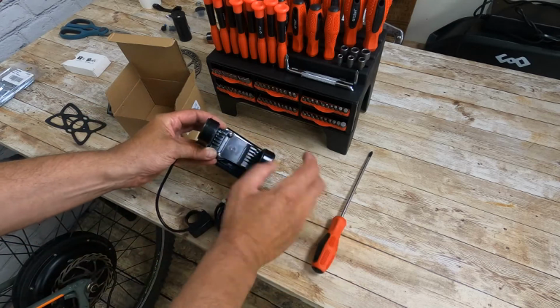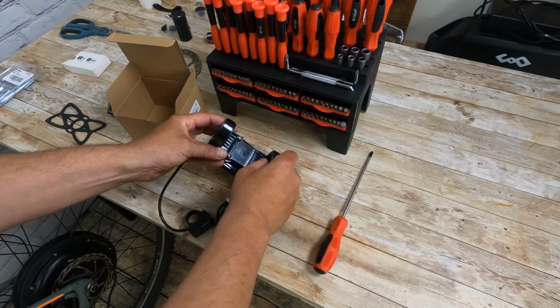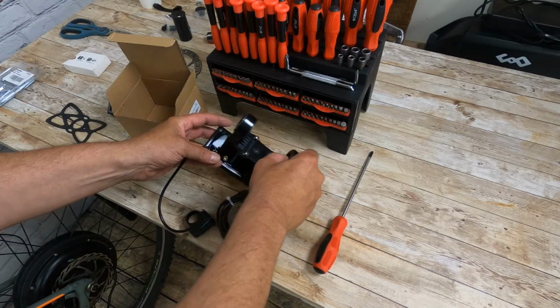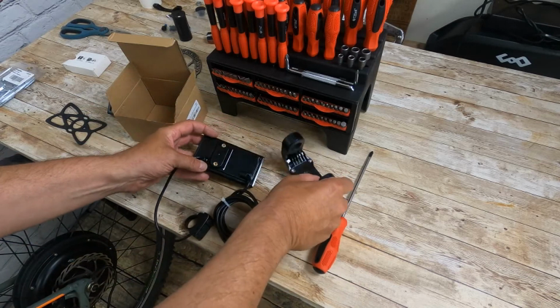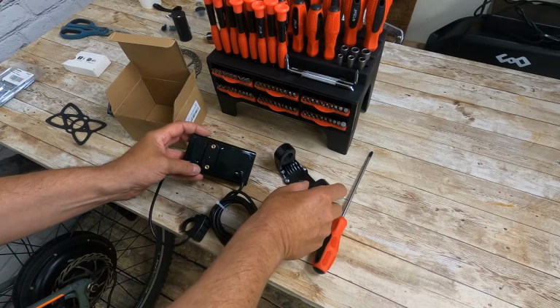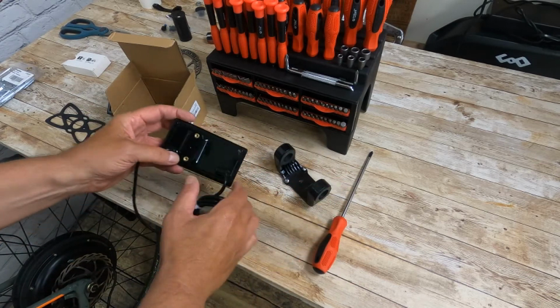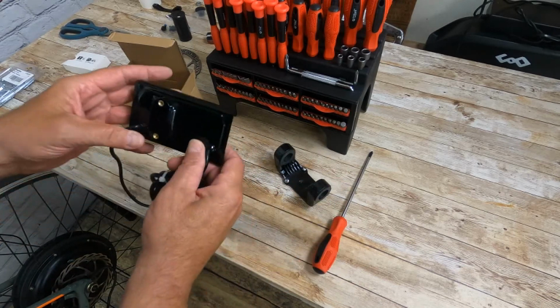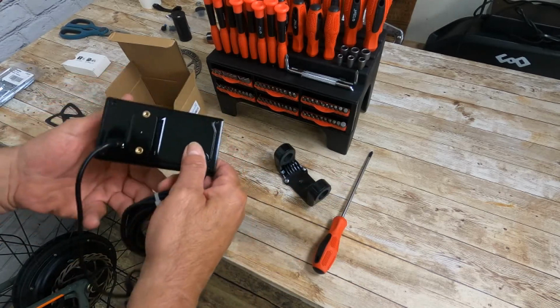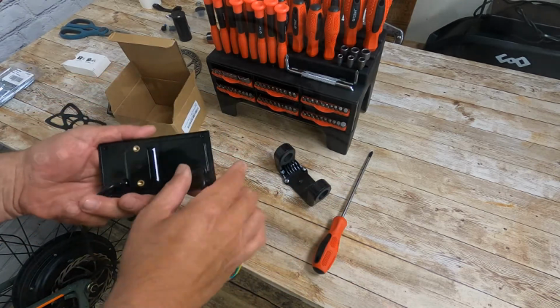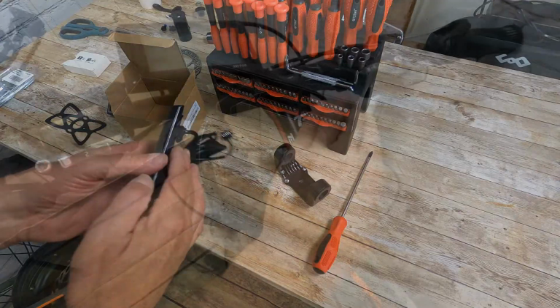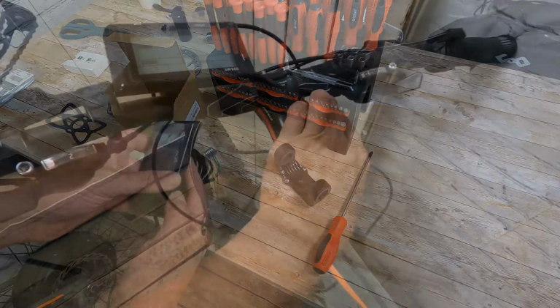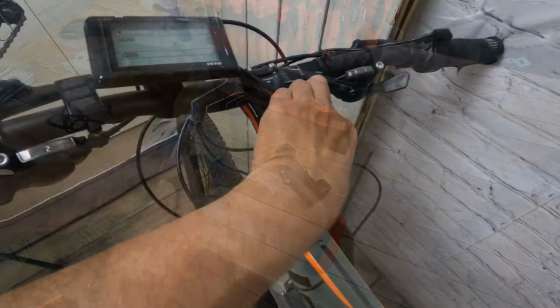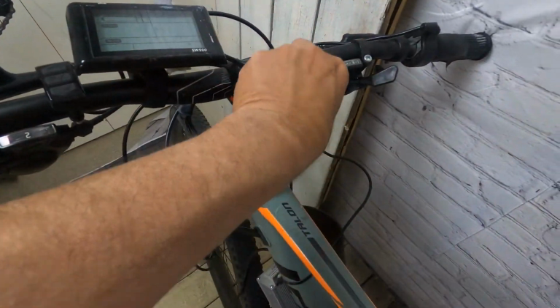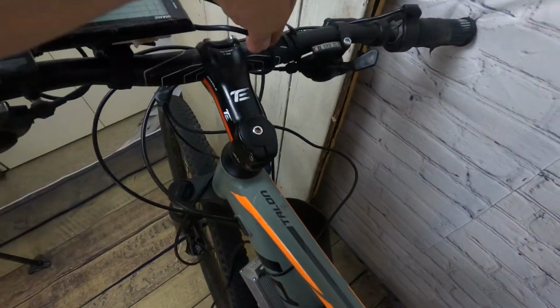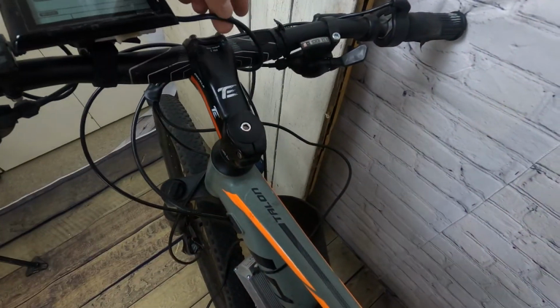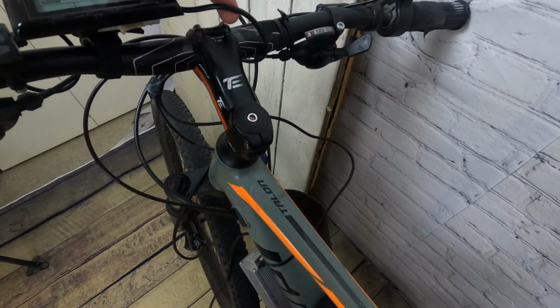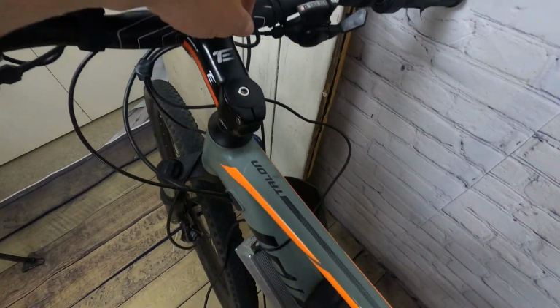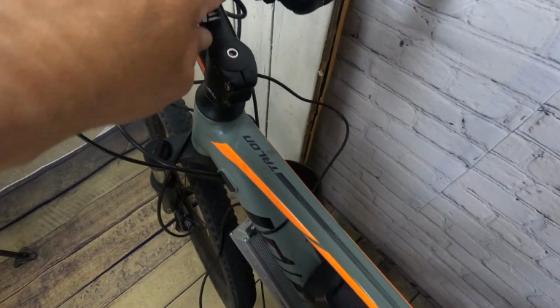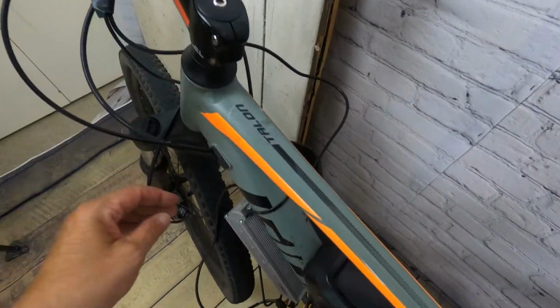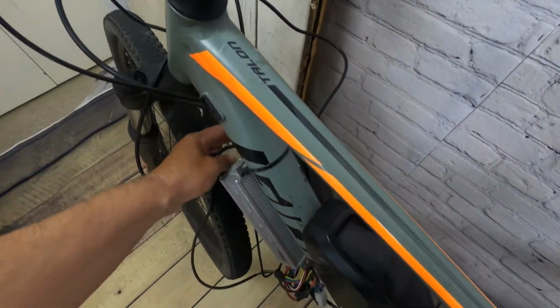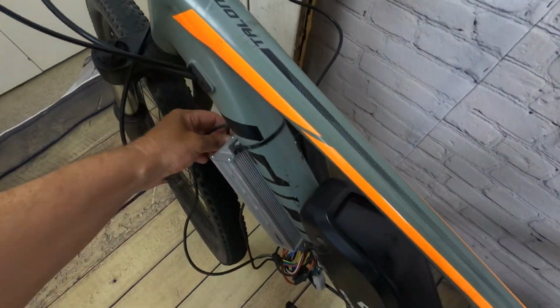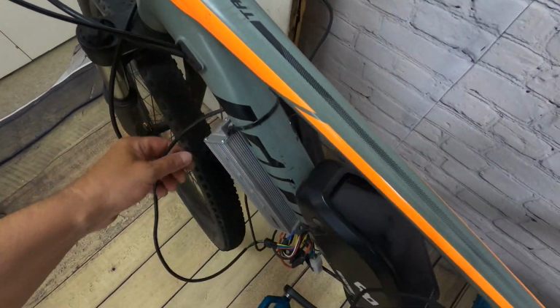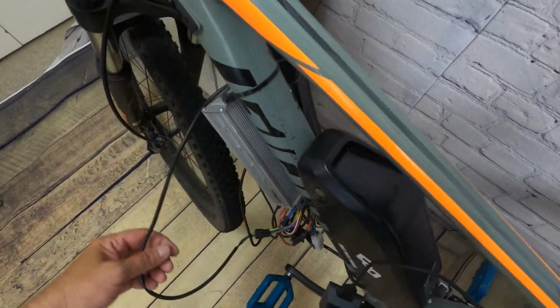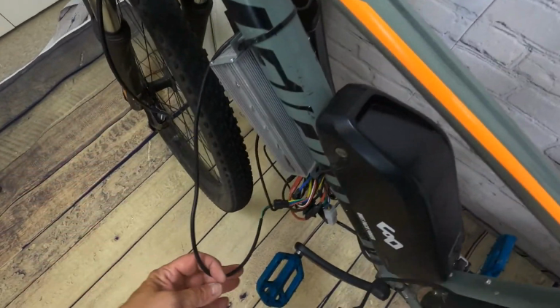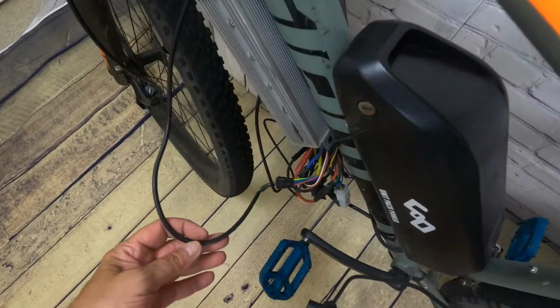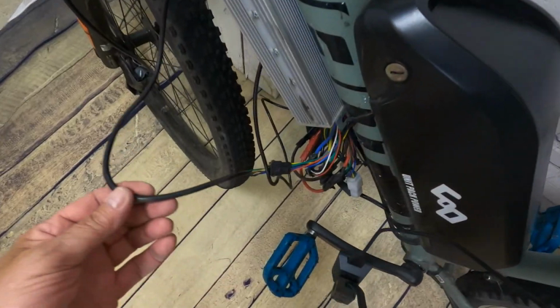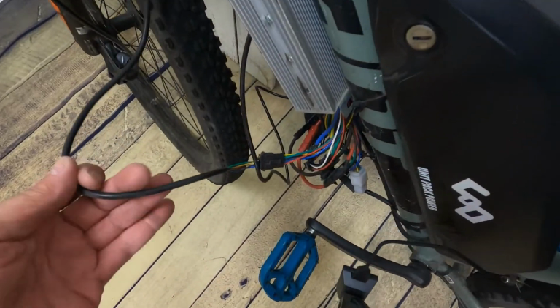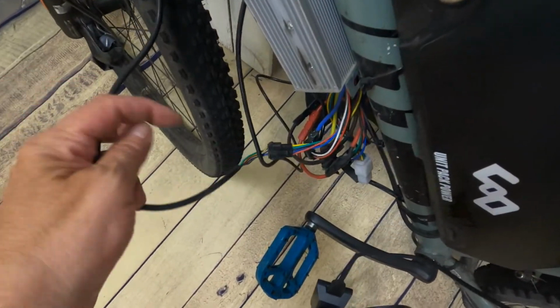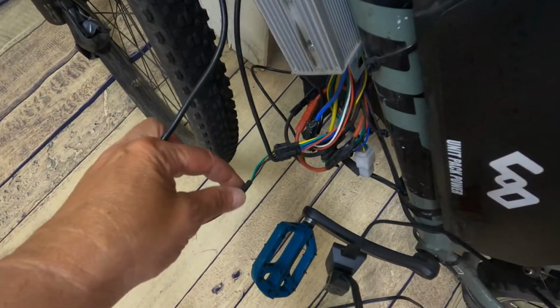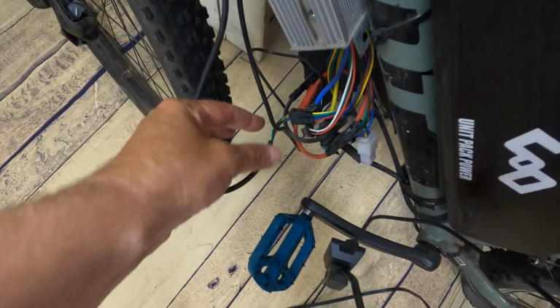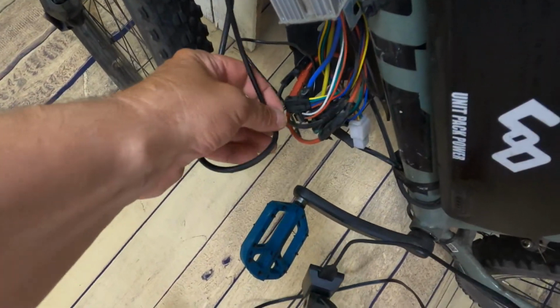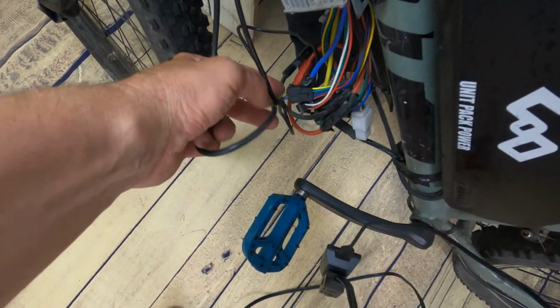I don't like the bracket they use to mount this on the handlebars, so I'm going to take it off and just mount it on my own mount, which I bought for the bike. Then I can connect it to the quick connect down by the controller and swap these out.